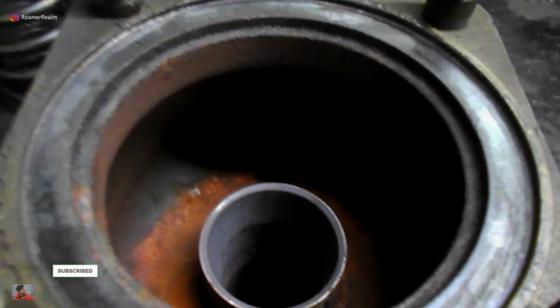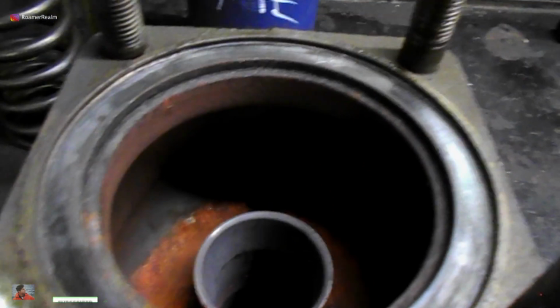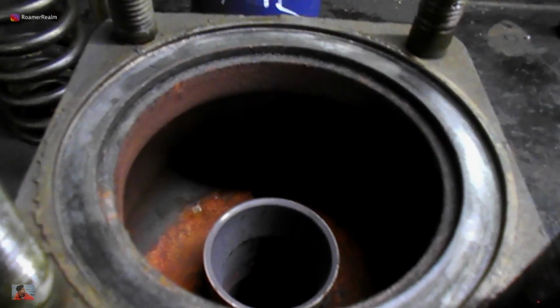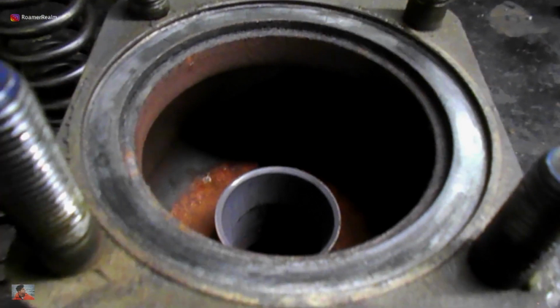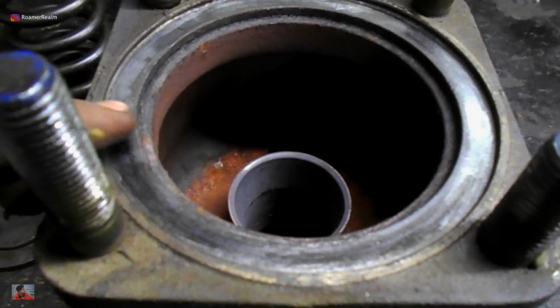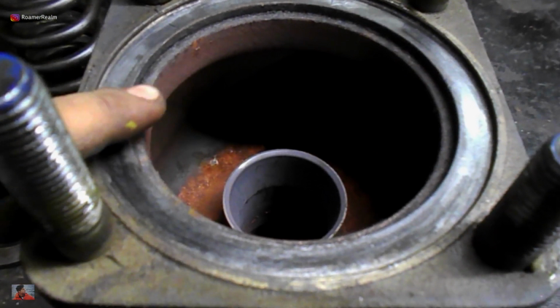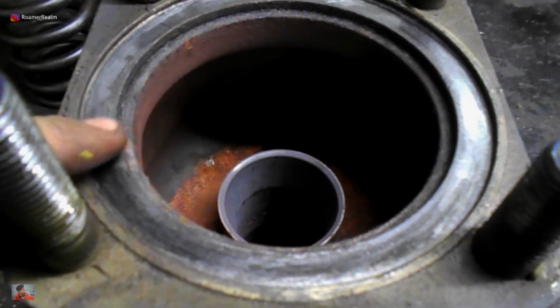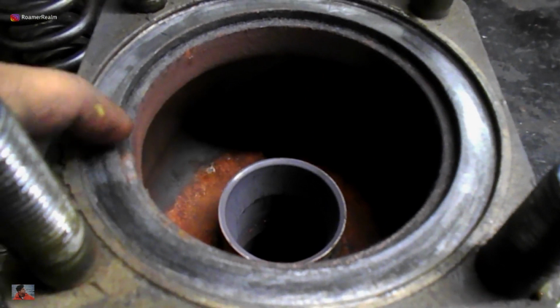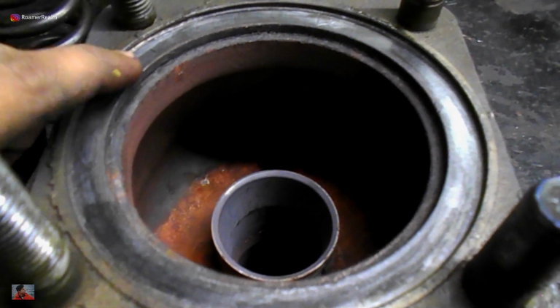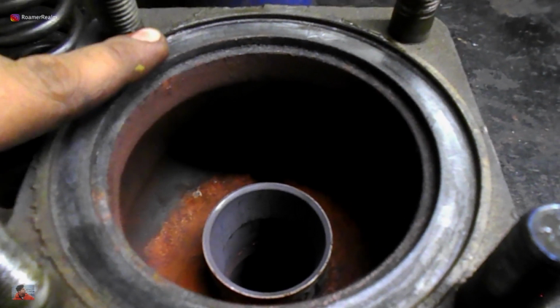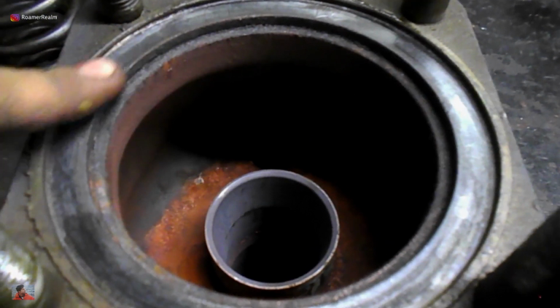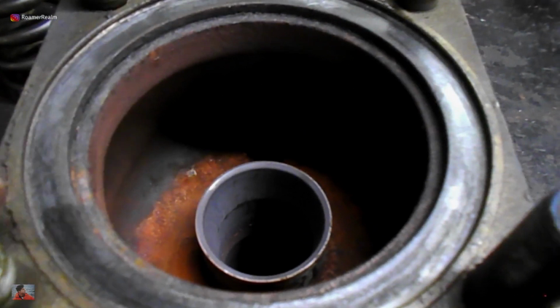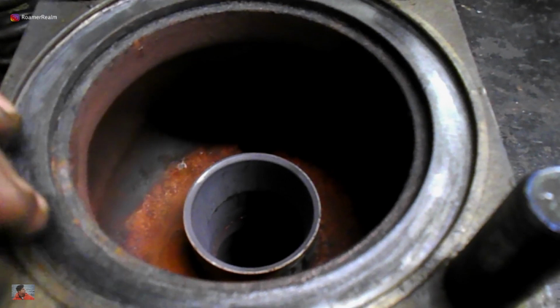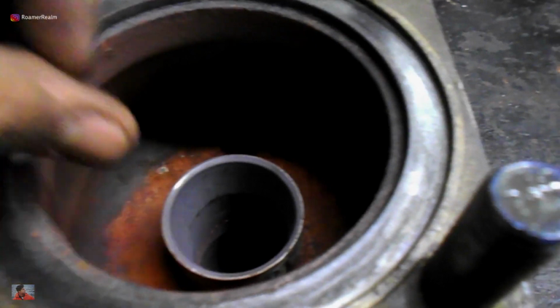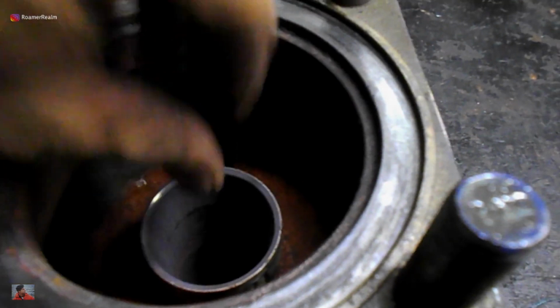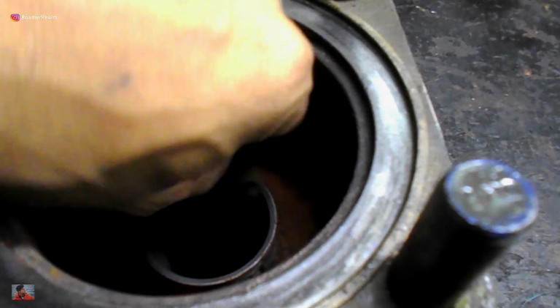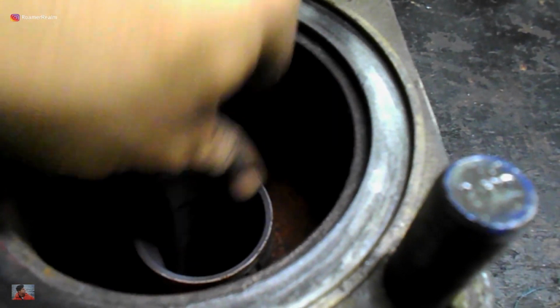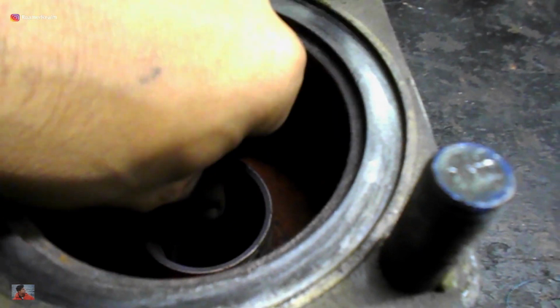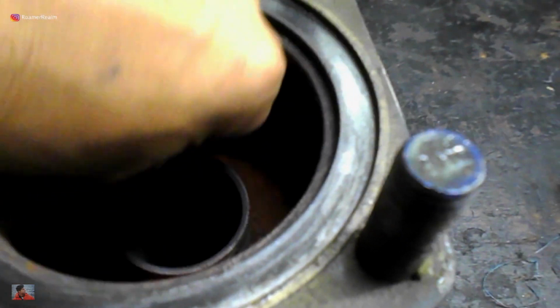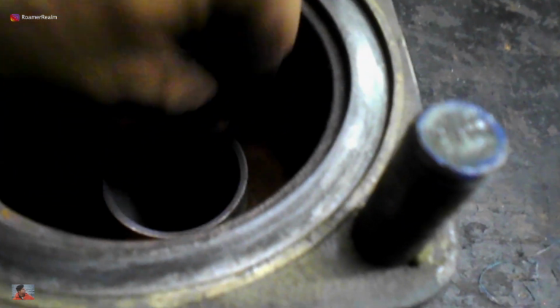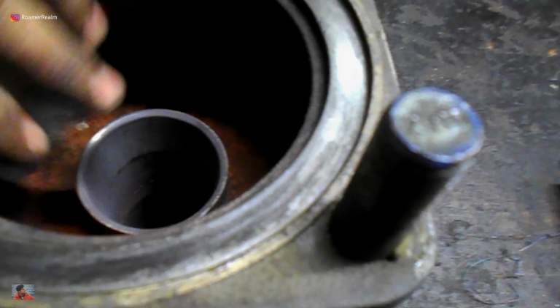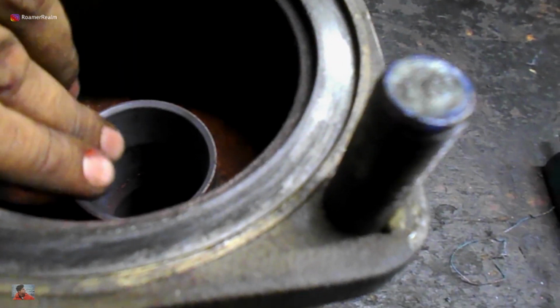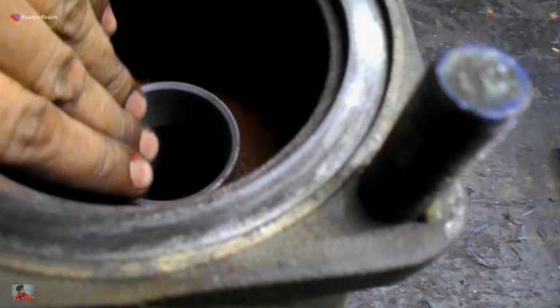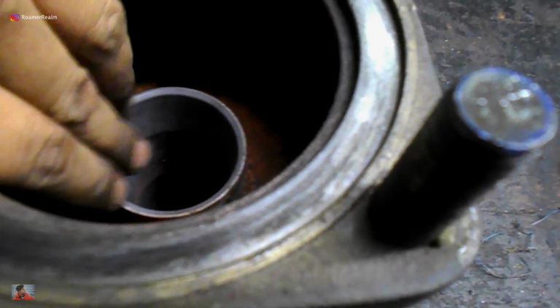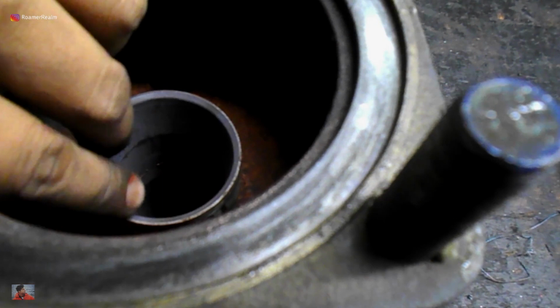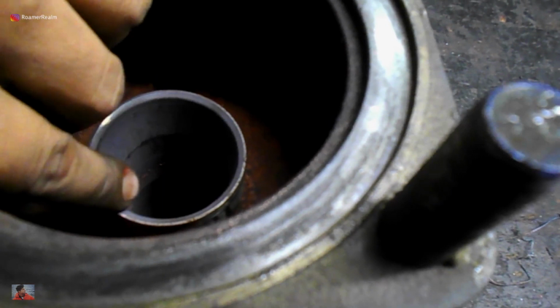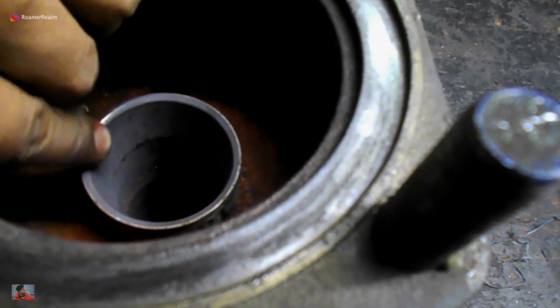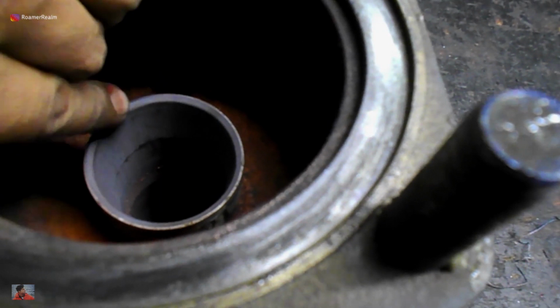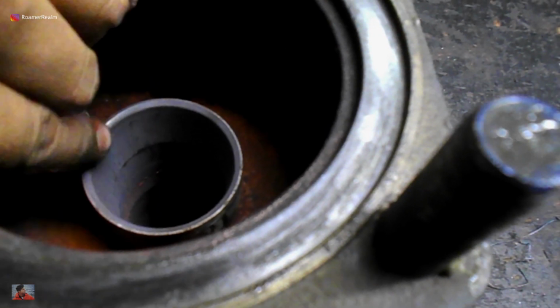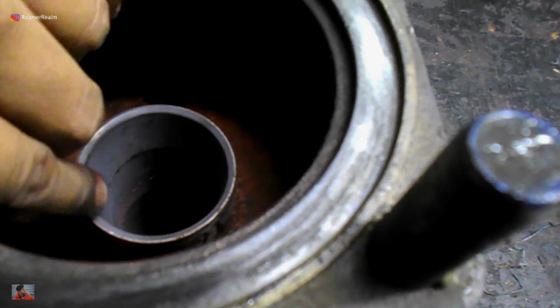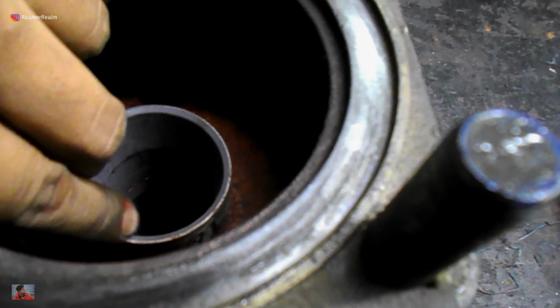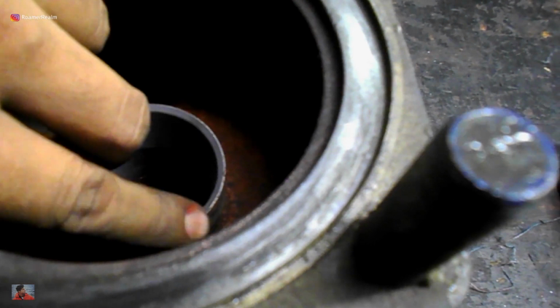The mating surfaces between the valve bonnet and the valve body already has a gasket in between, but this surface needs to be checked as well. The seat is one of the most critical areas and special care must be taken not to damage the surfaces while carrying out cleaning.